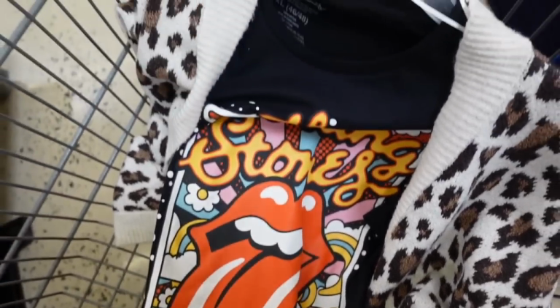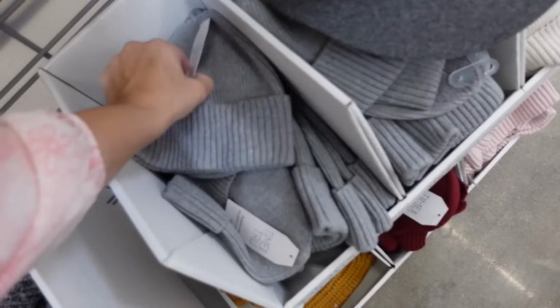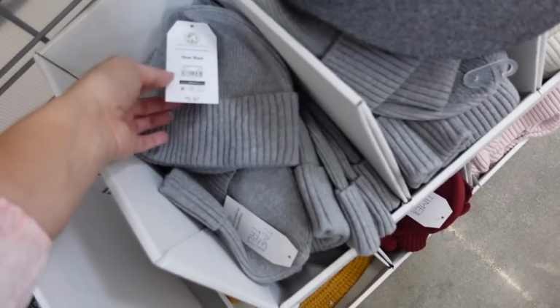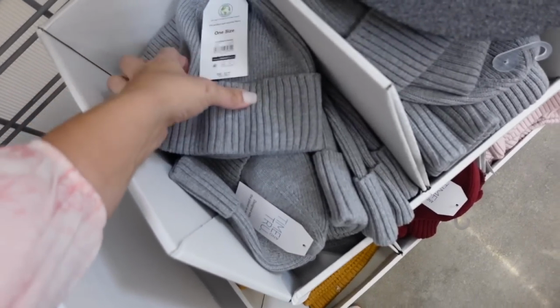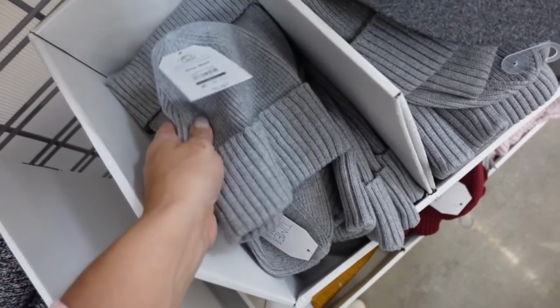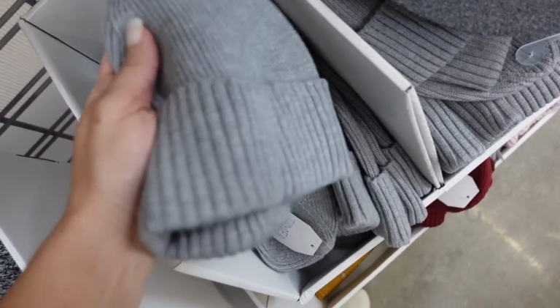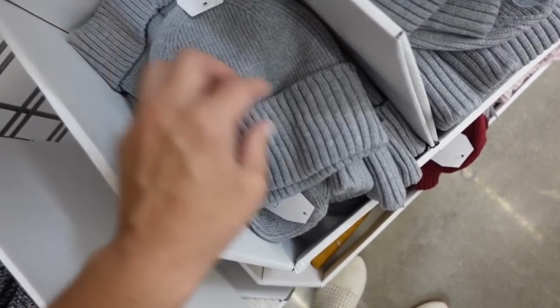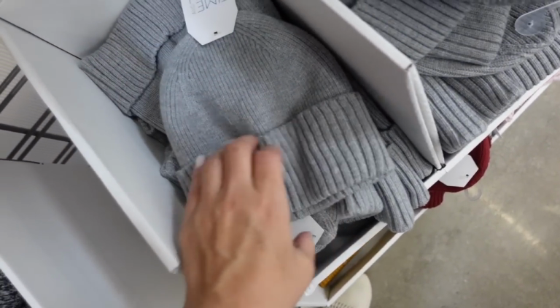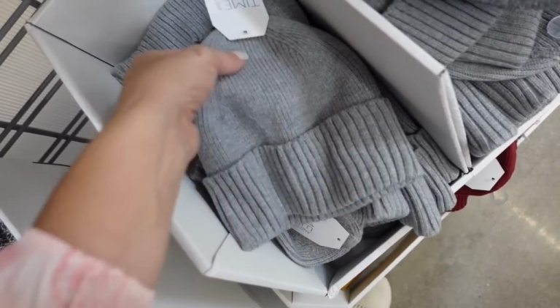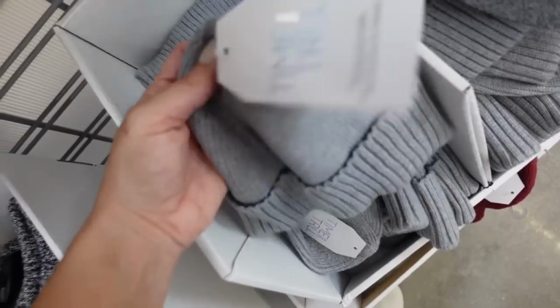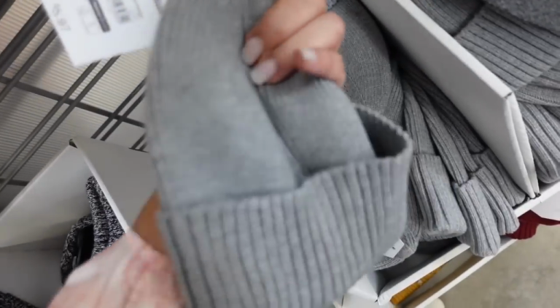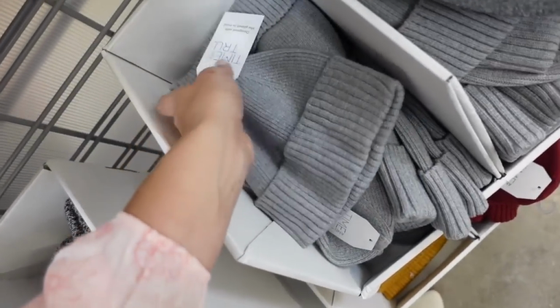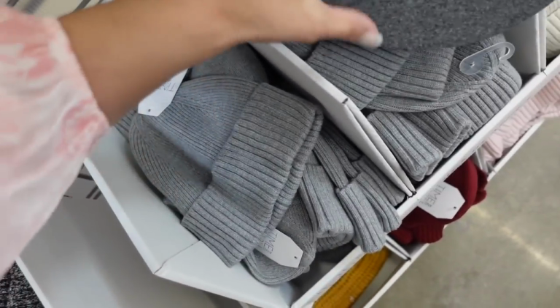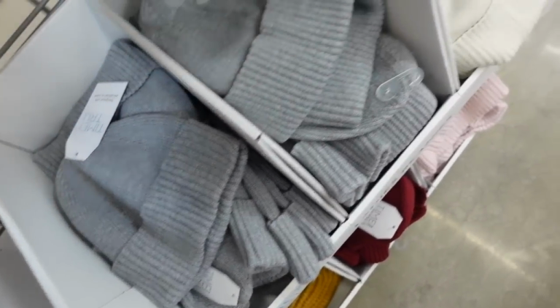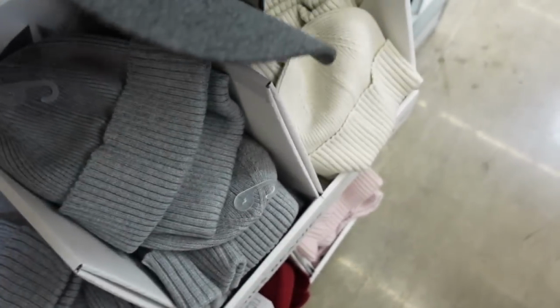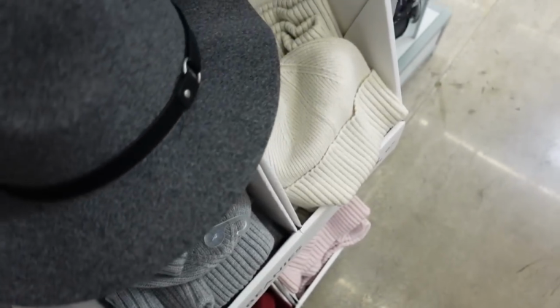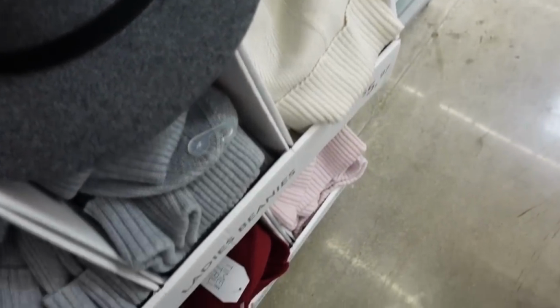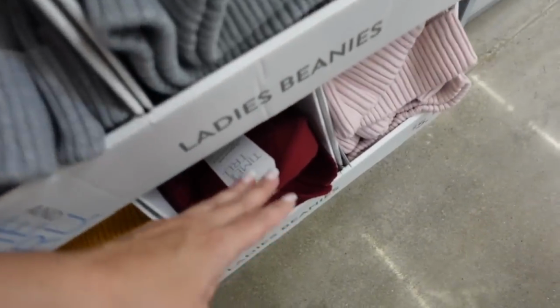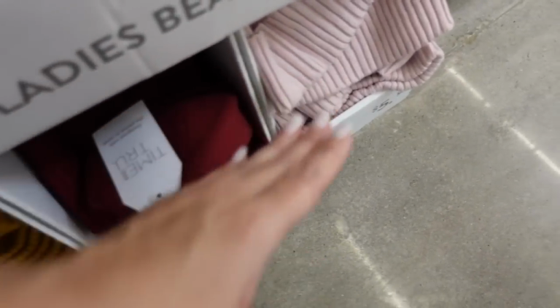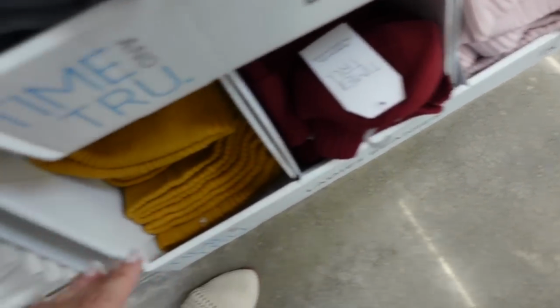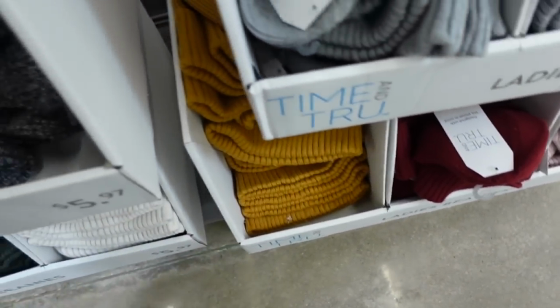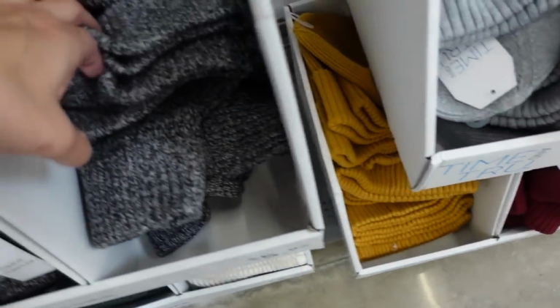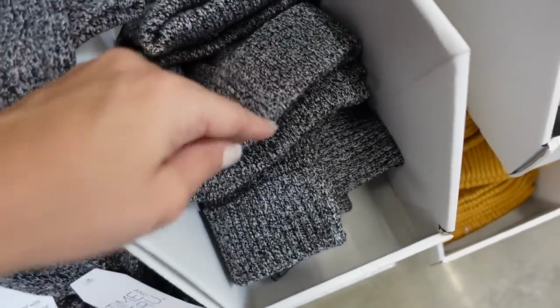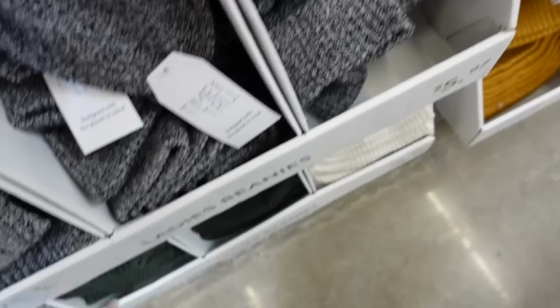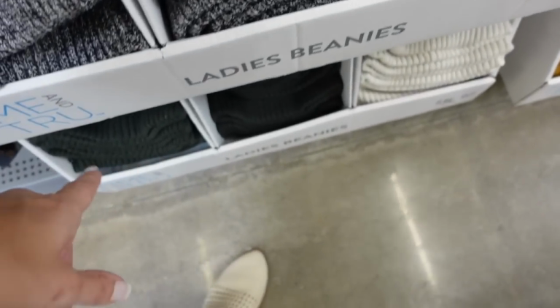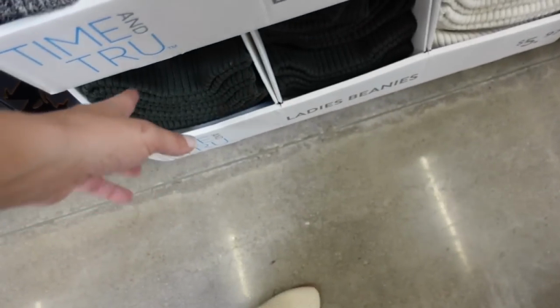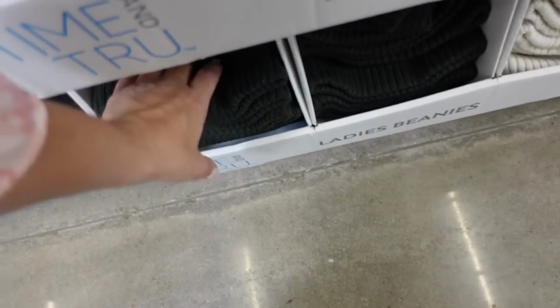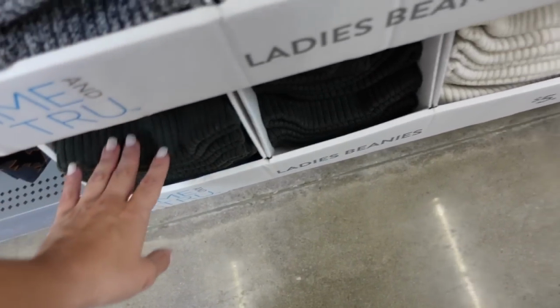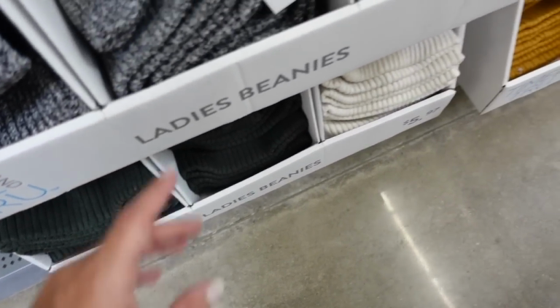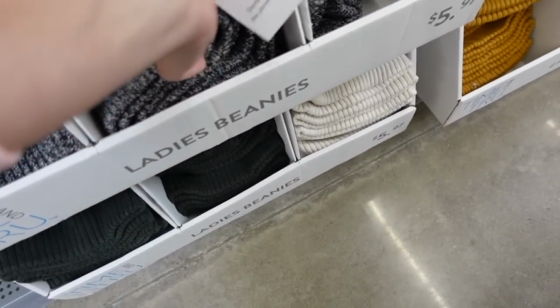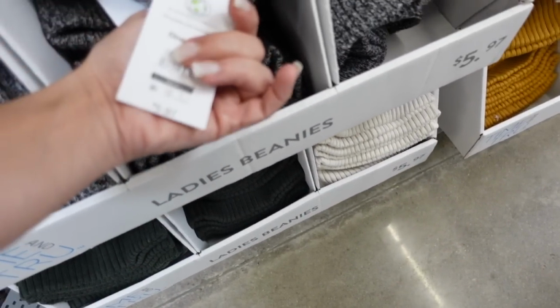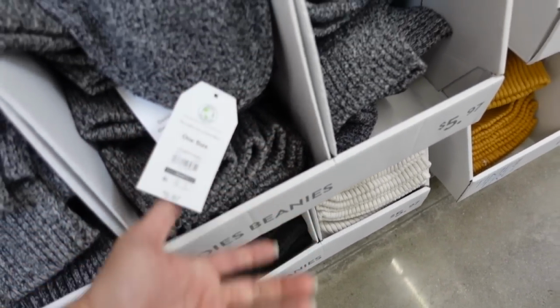Also seeing thinner beanies for $5.97. They have that ribbed bottom, really nice and stretchy. In gray, ivory, burgundy, pink, gold, and green. Really nice for under $6.